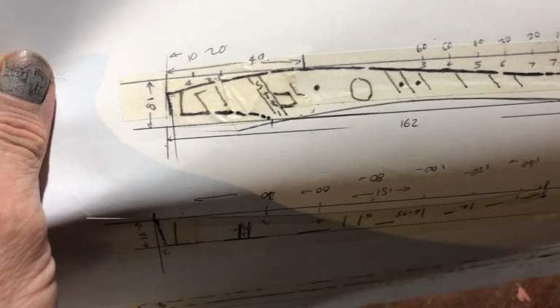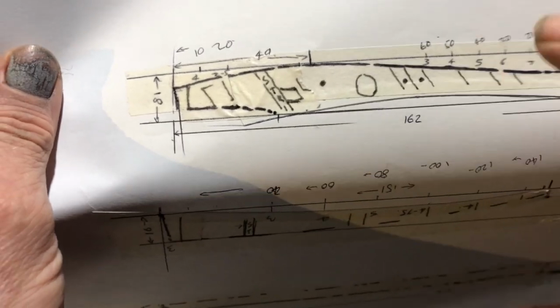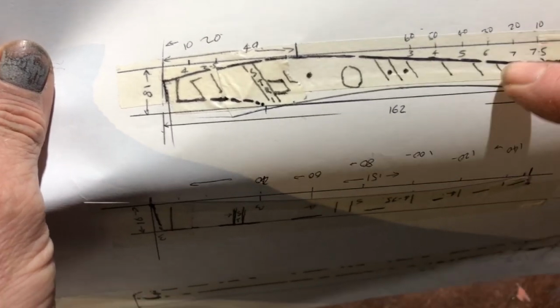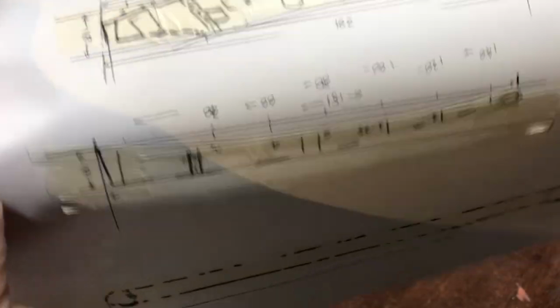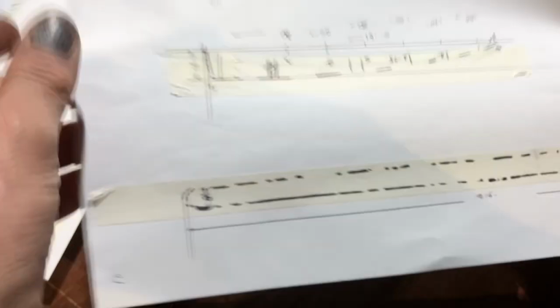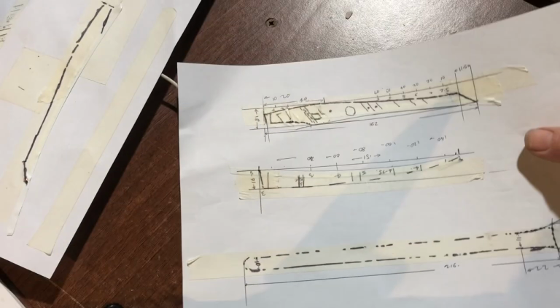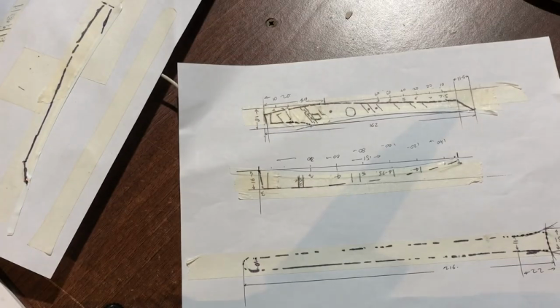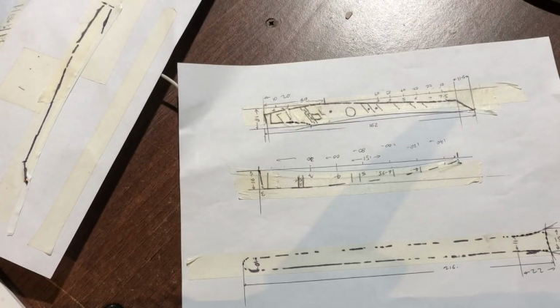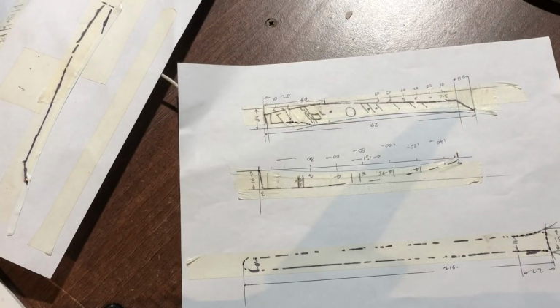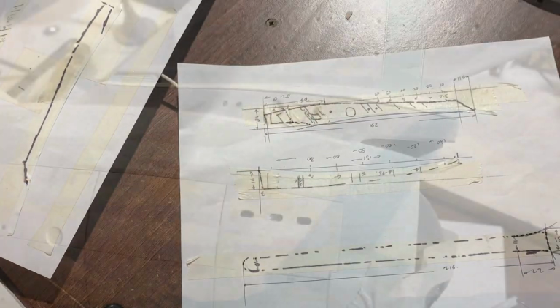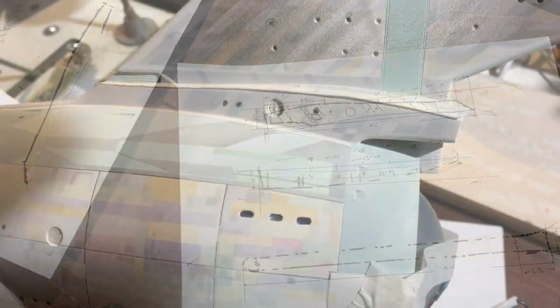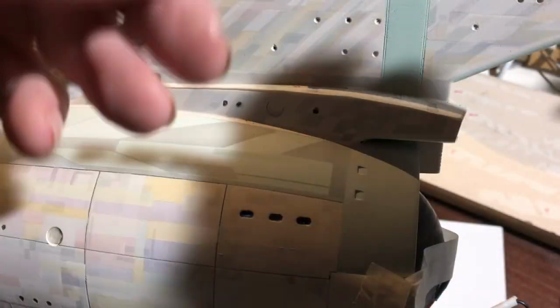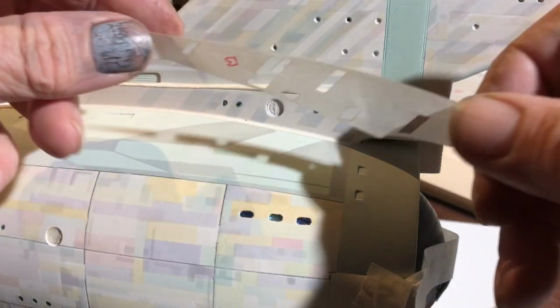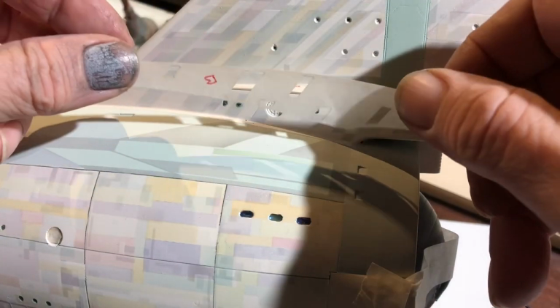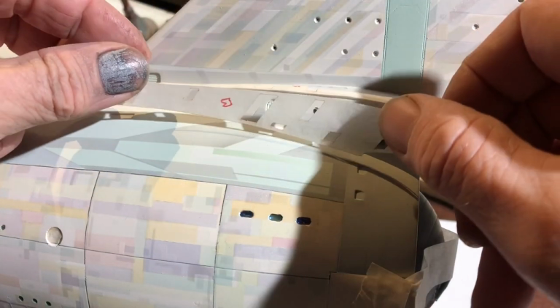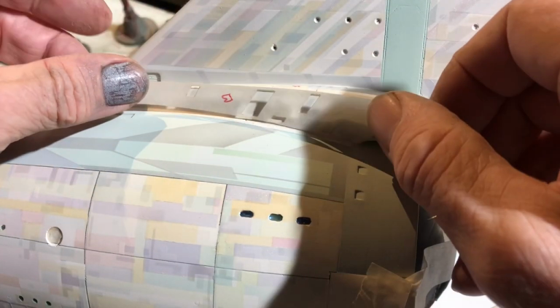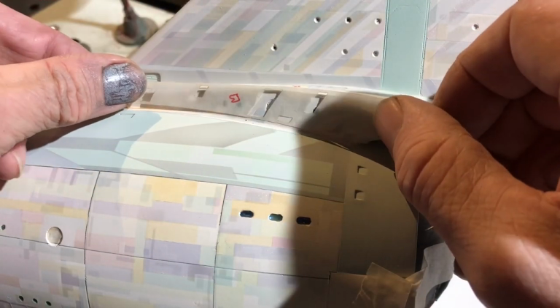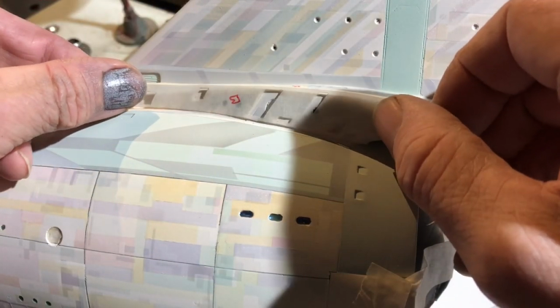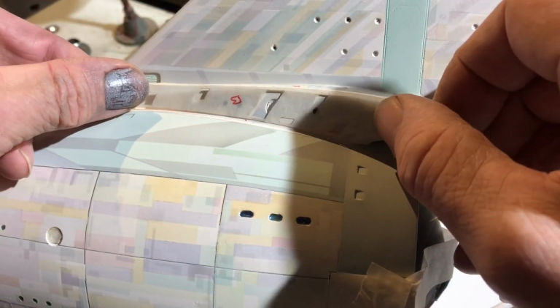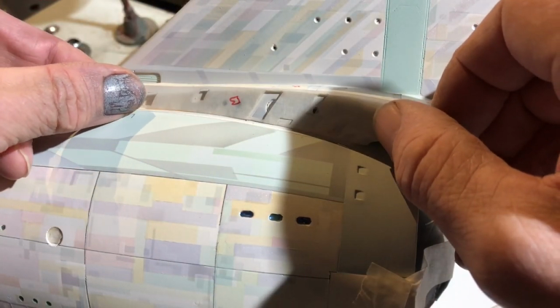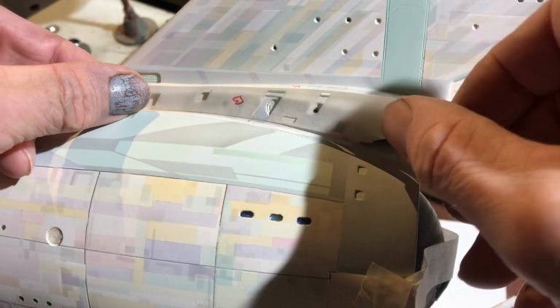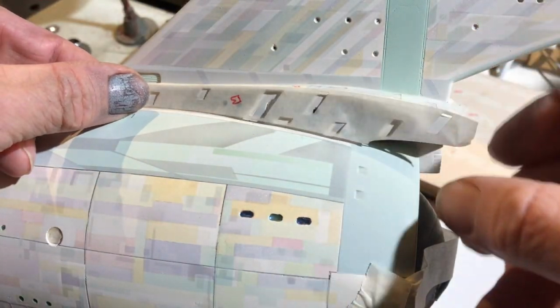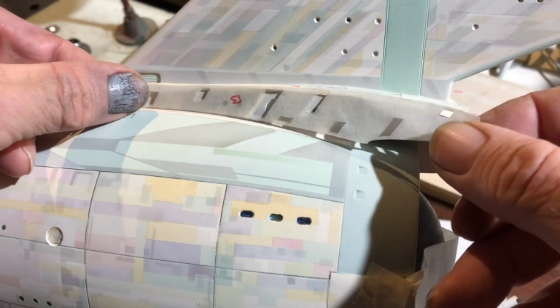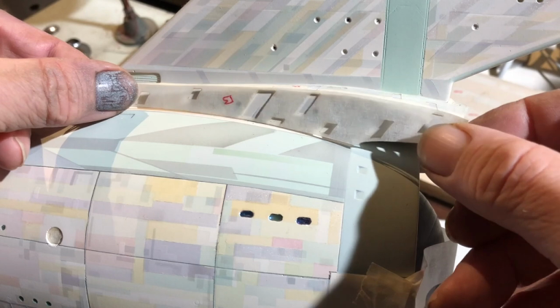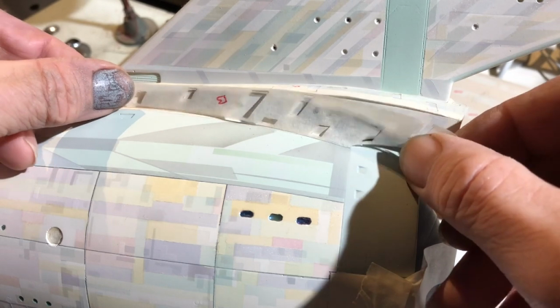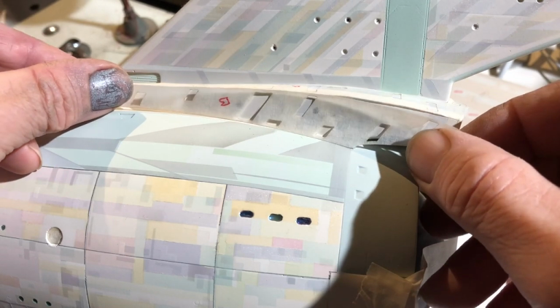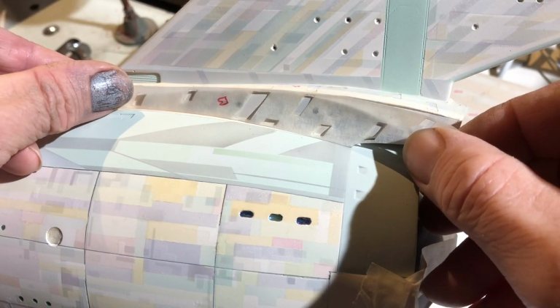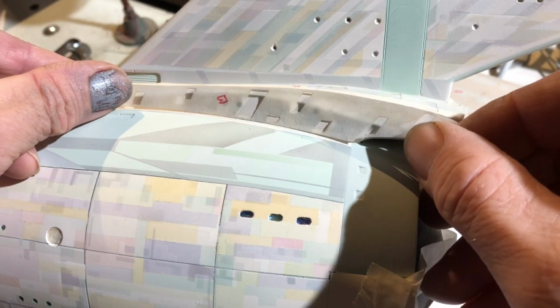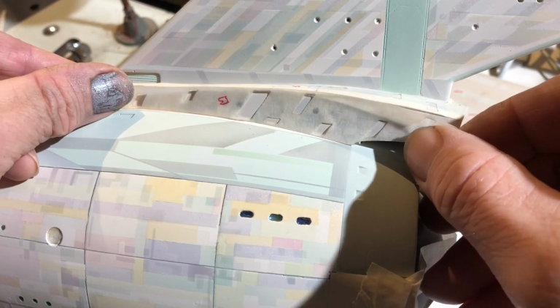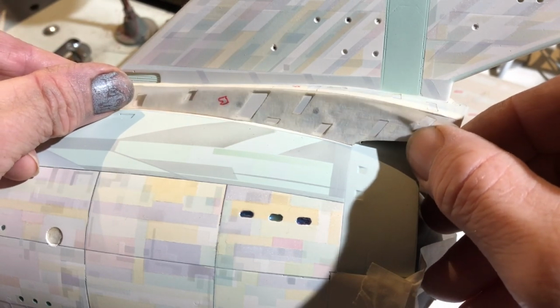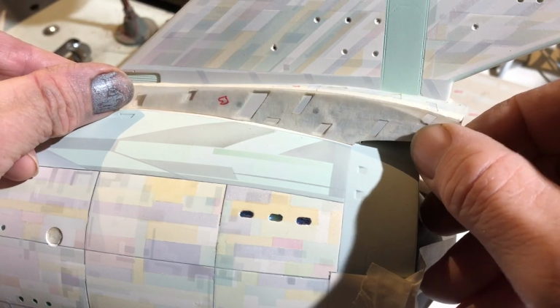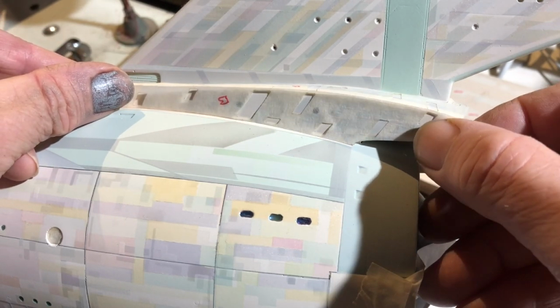Or you can just scan it in and put your picture into CAD. This is an old school way of doing it, but it works really nicely. It doesn't really matter how you get it into CAD as long as you get the result you want at the end.